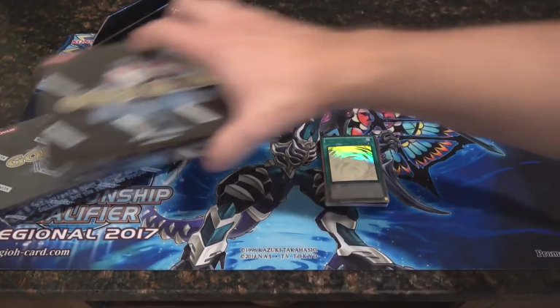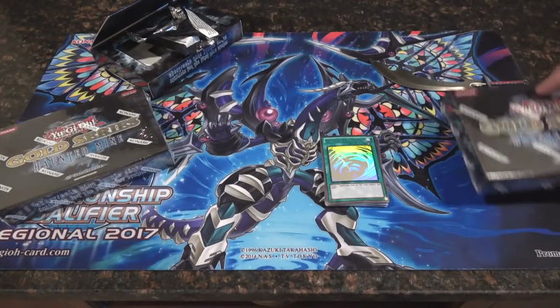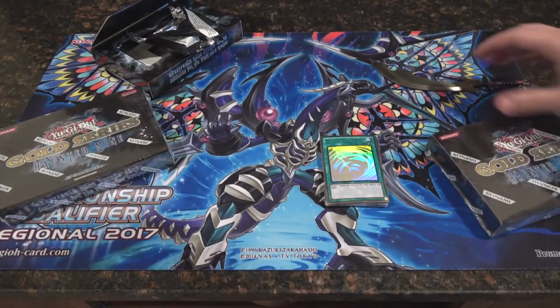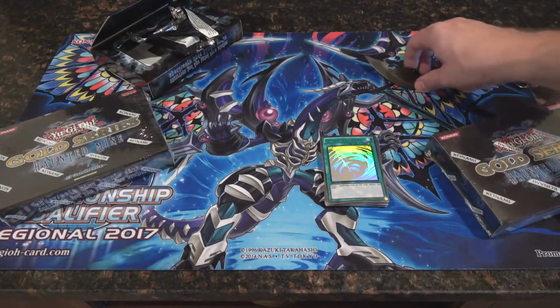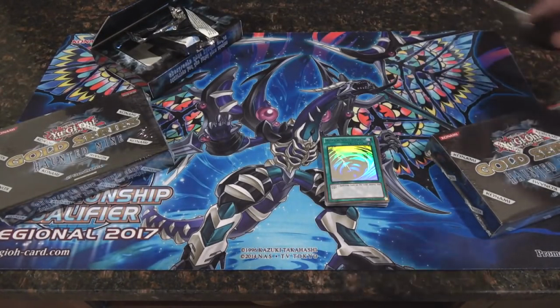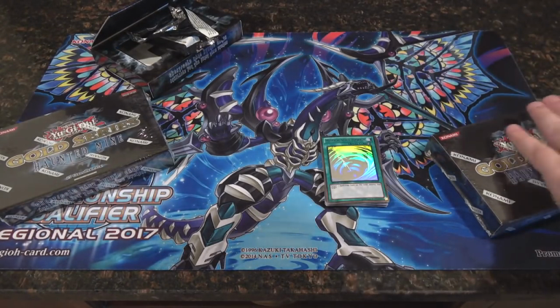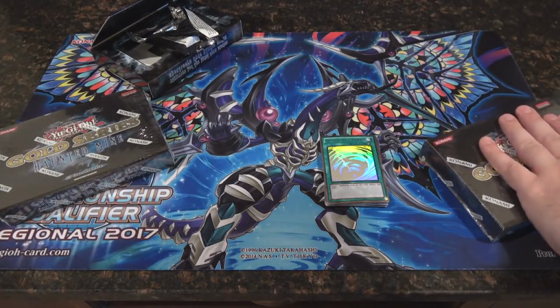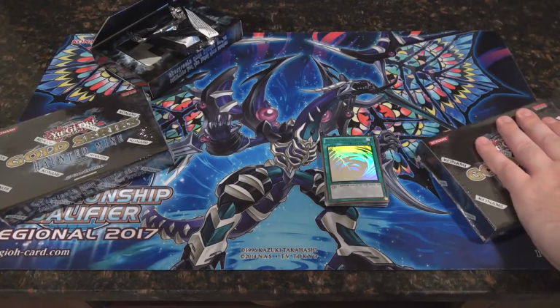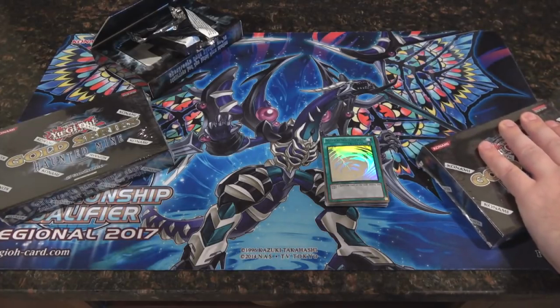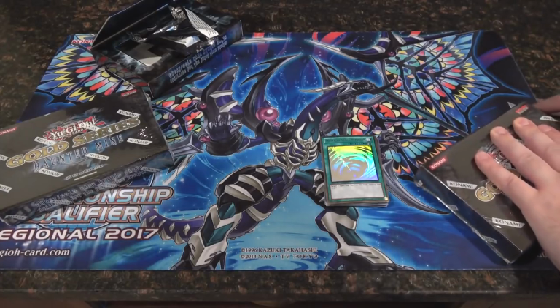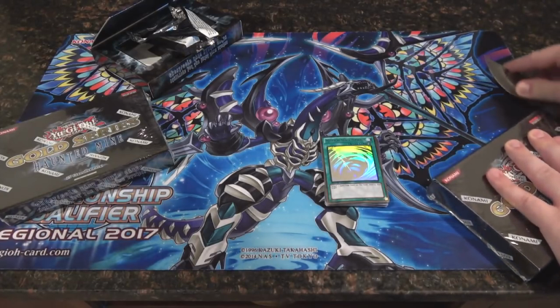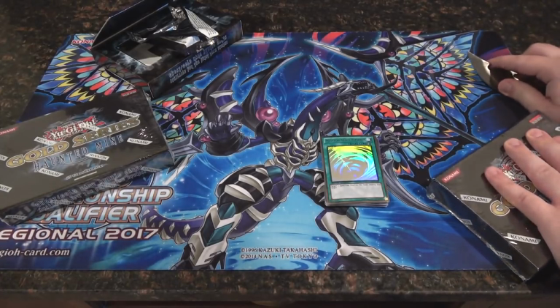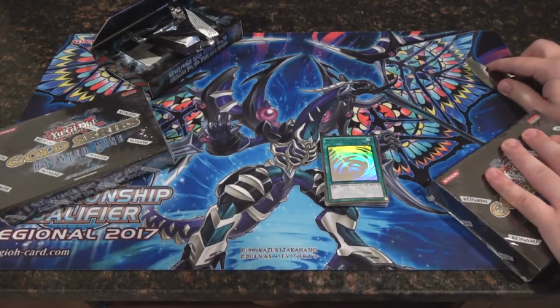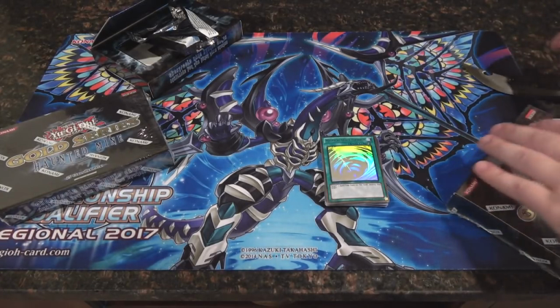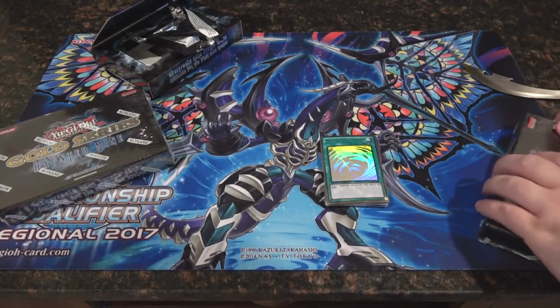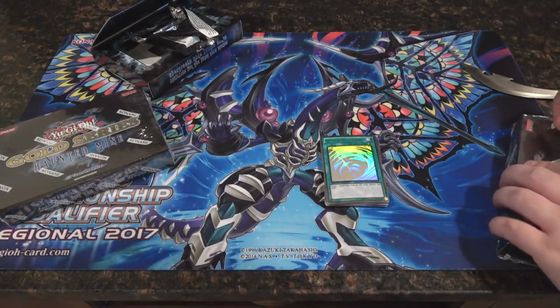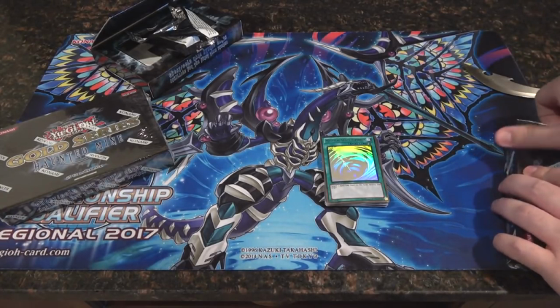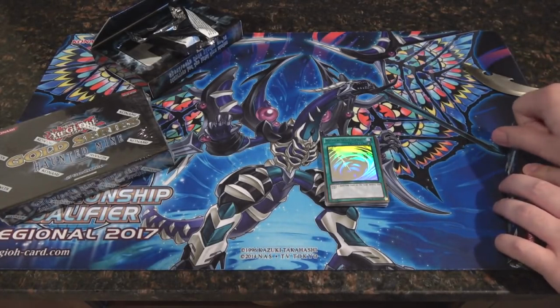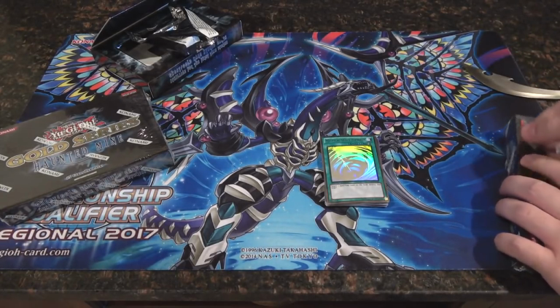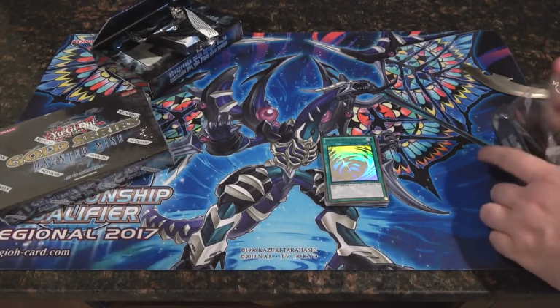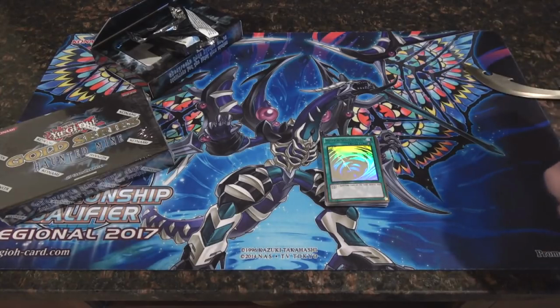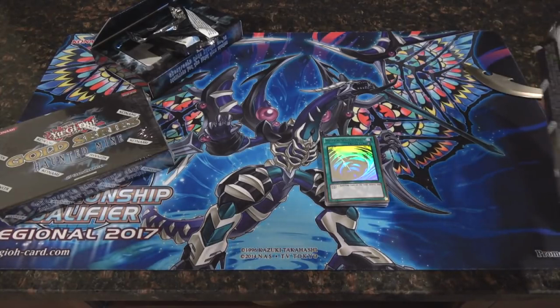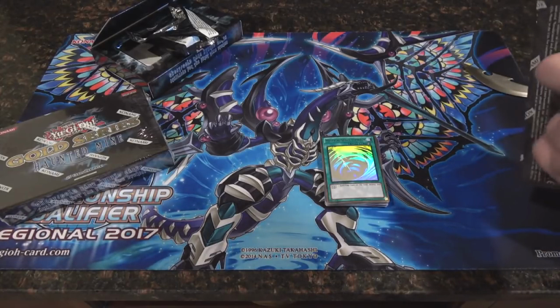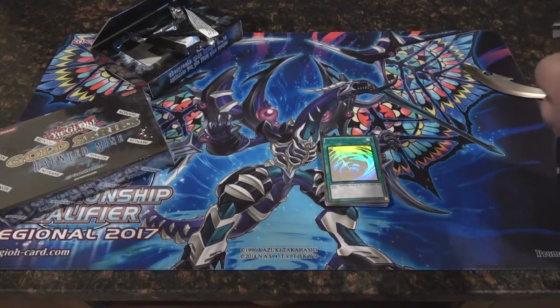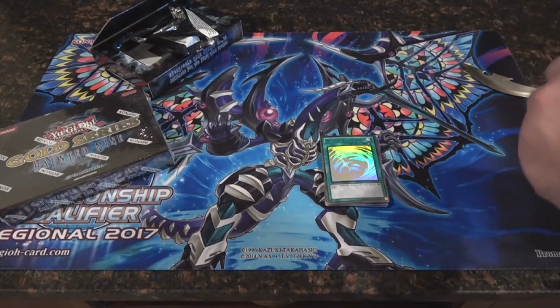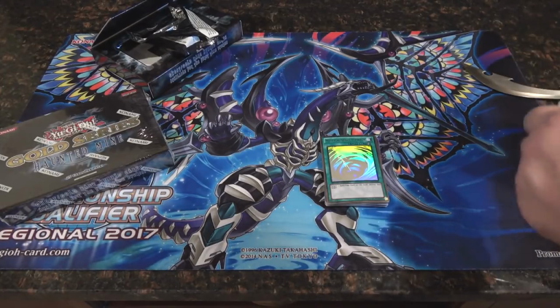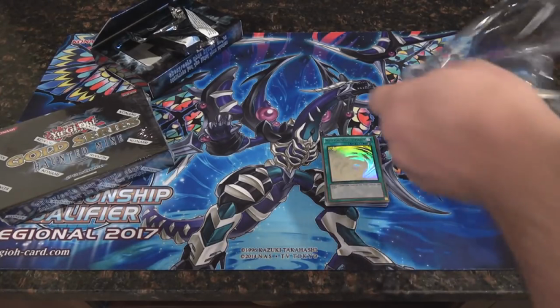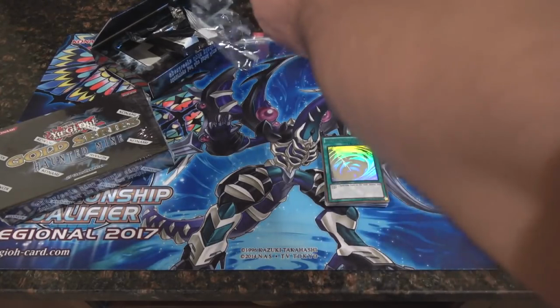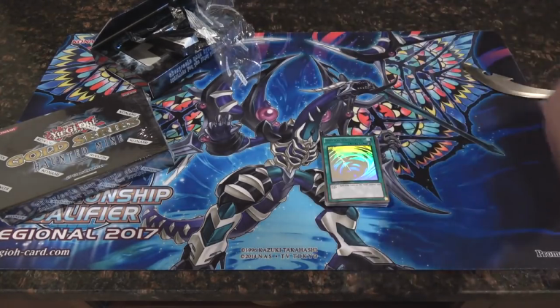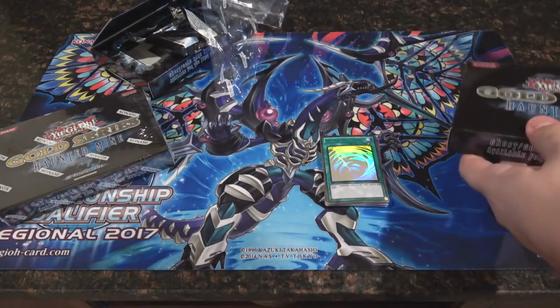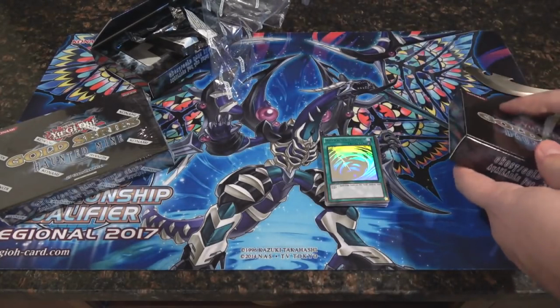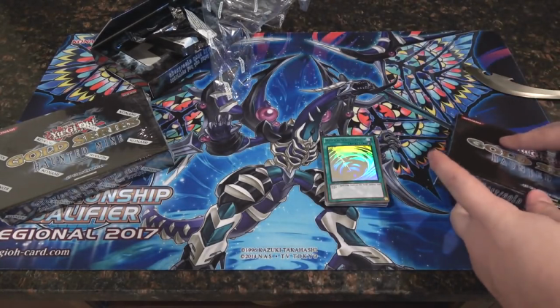Mystical Space Typhoon is probably one of the better ghost rares to get. I think the best one, the most expensive one, is Blue-Eyes White Dragon — you can get Blue-Eyes White Dragon in this set. I think it might be the tablet artwork, or maybe the earth artwork. If we get it we'll see.